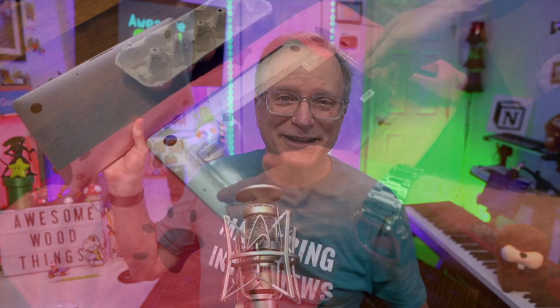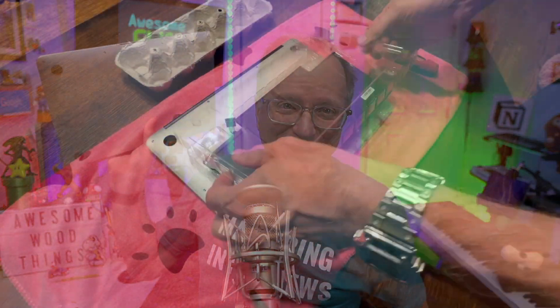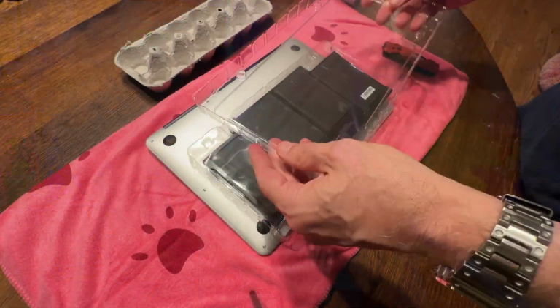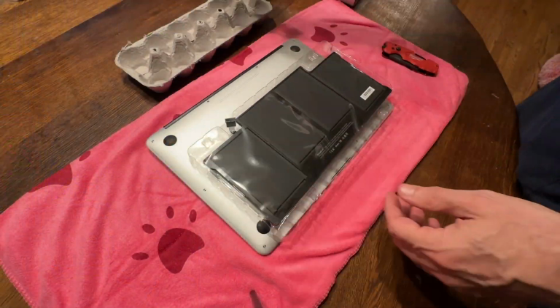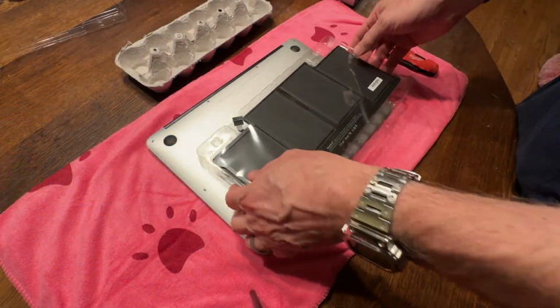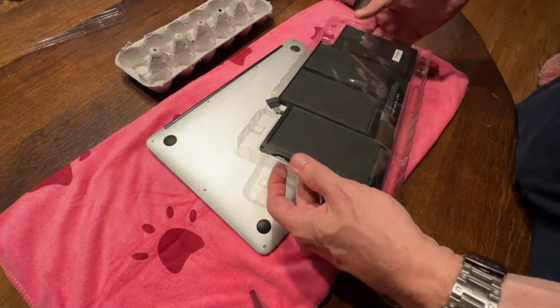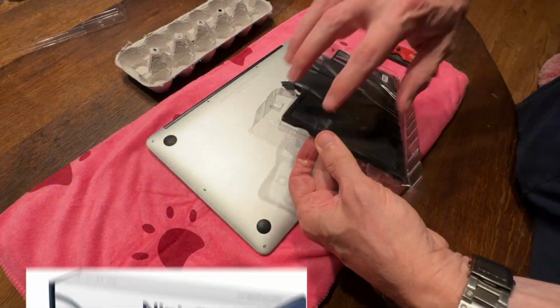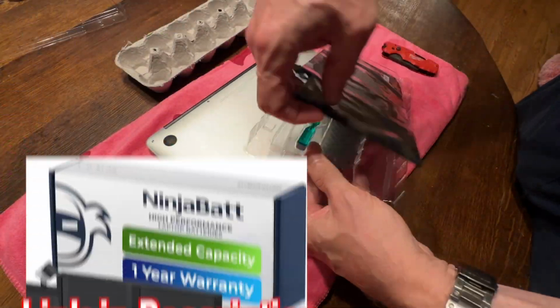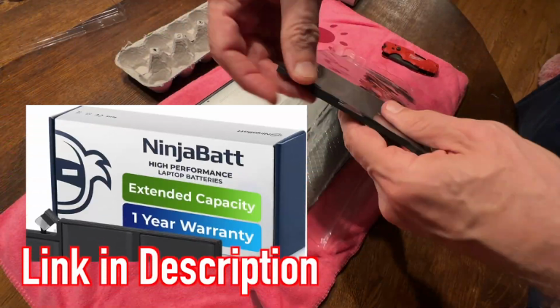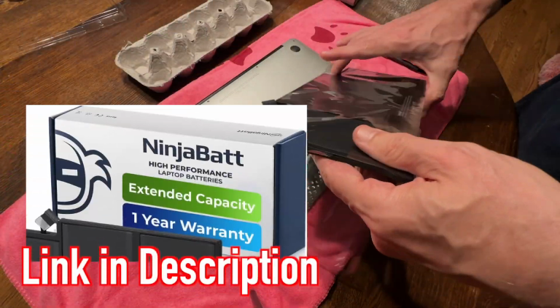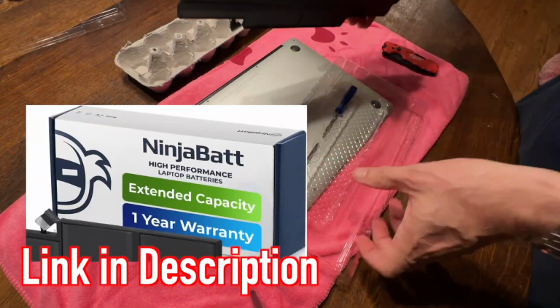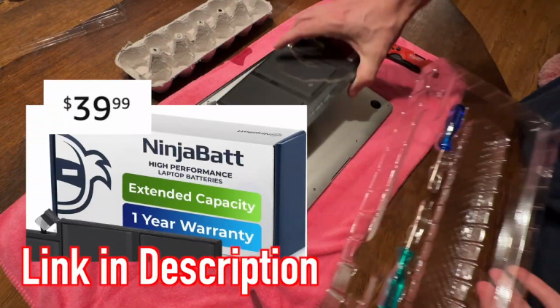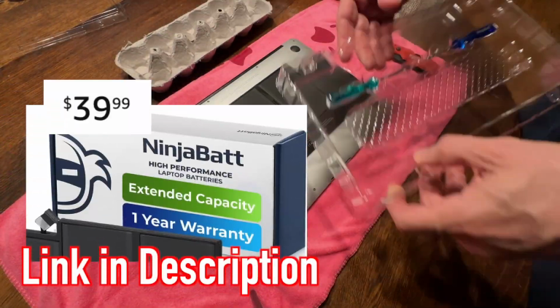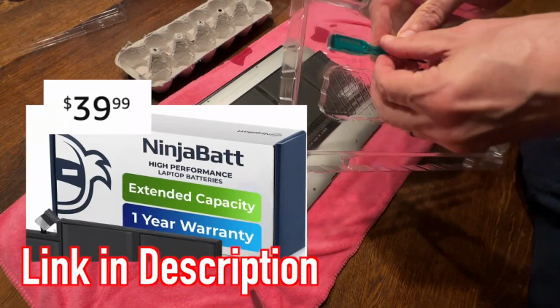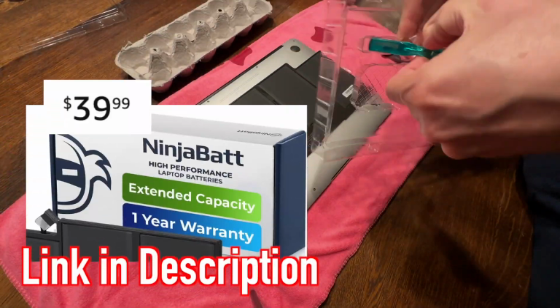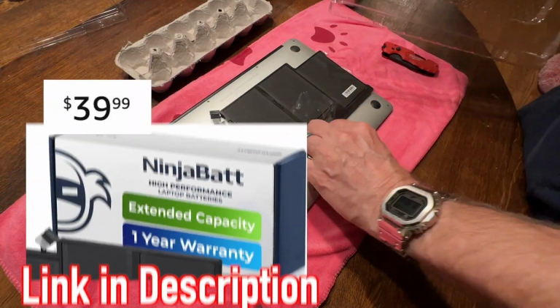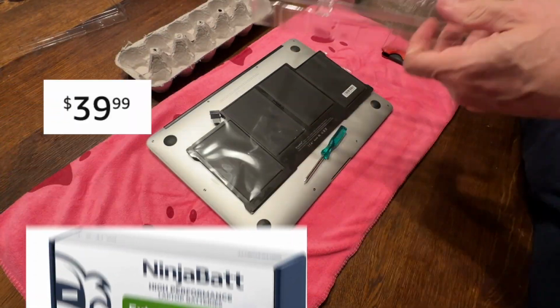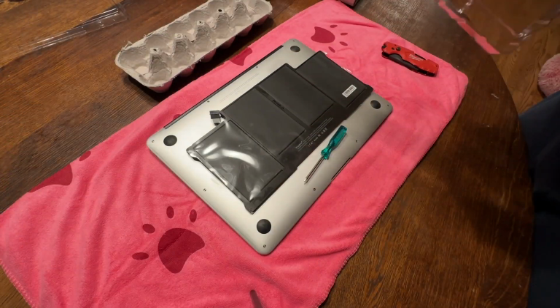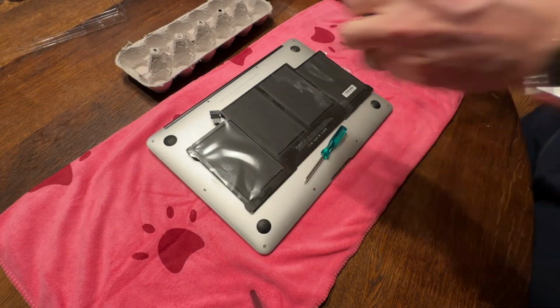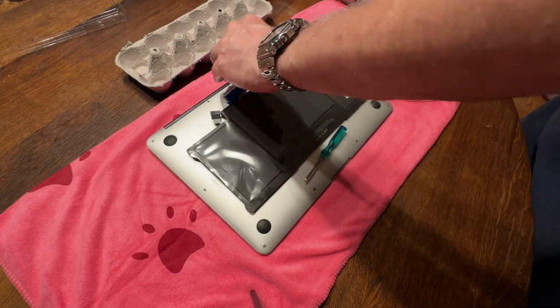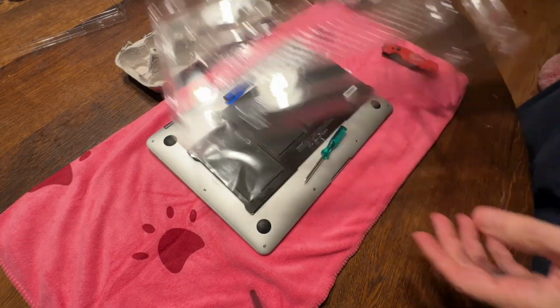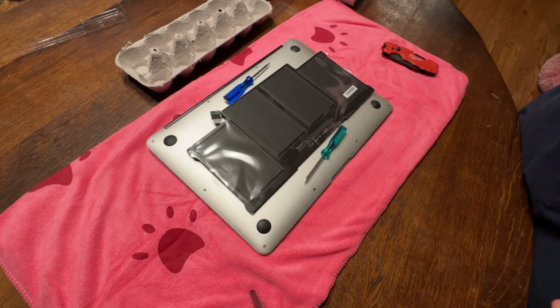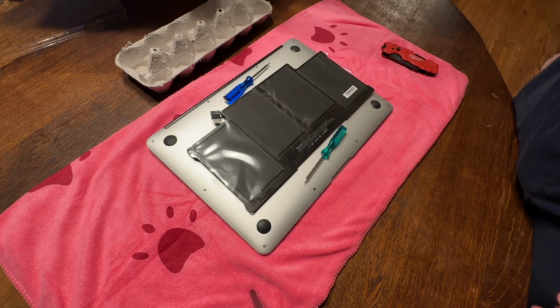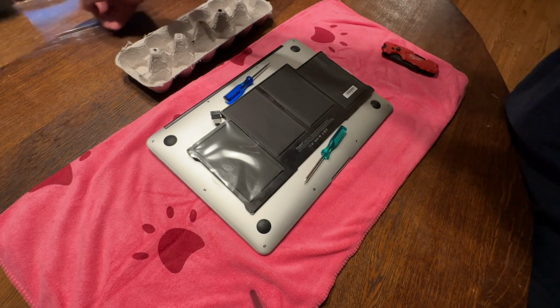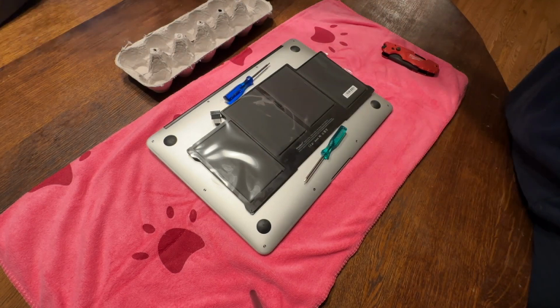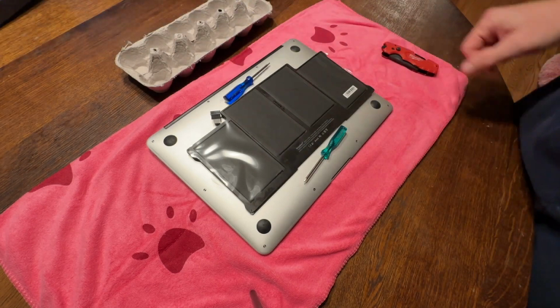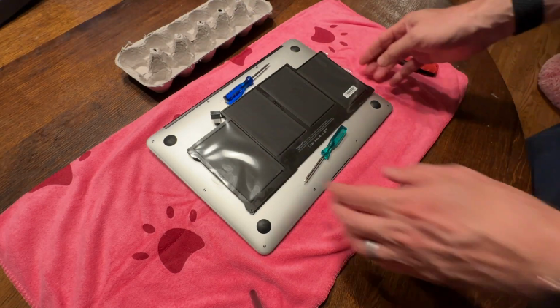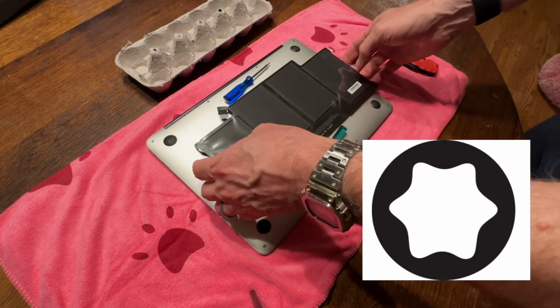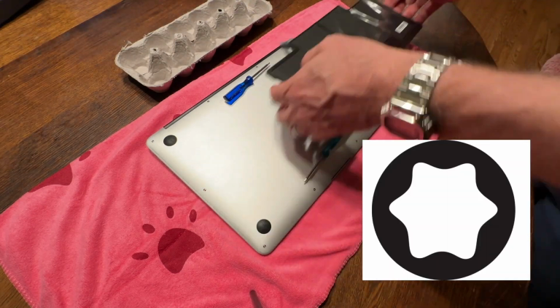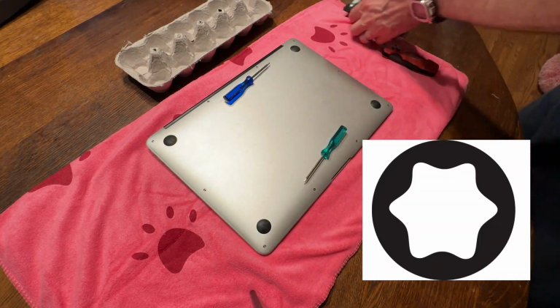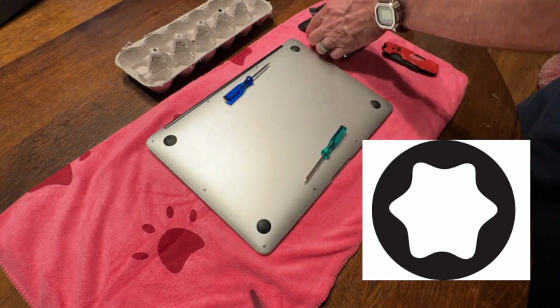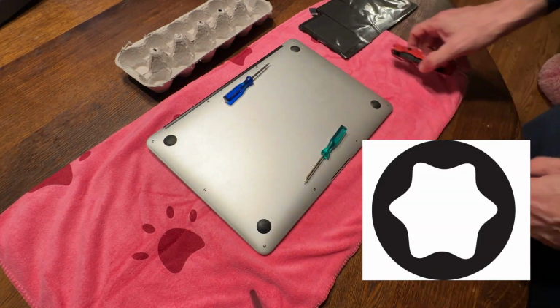I went with a low-cost battery brand, Ninja Bat. It costs about $40 and comes with two sweet screwdrivers — these are the Torx star-shaped ones.